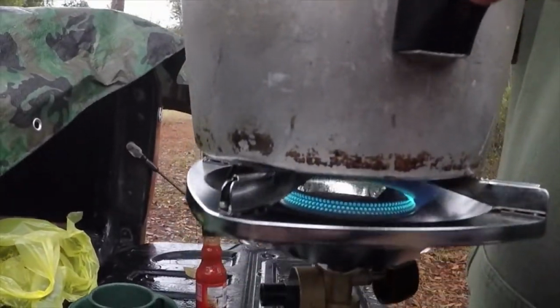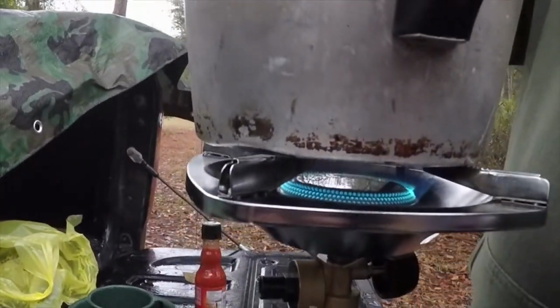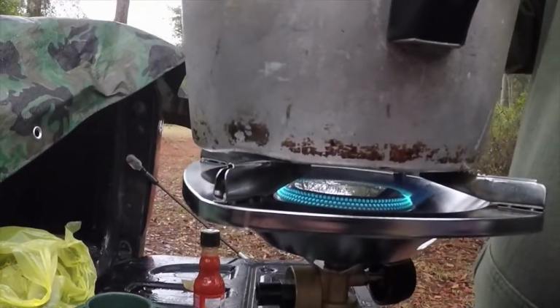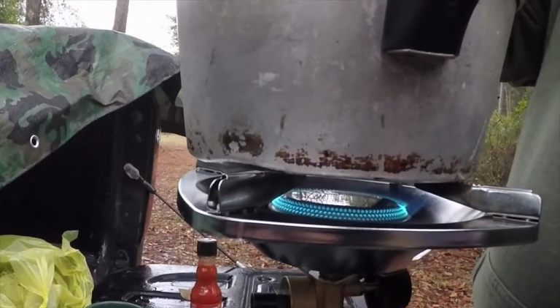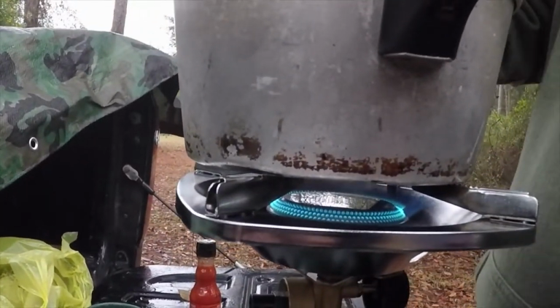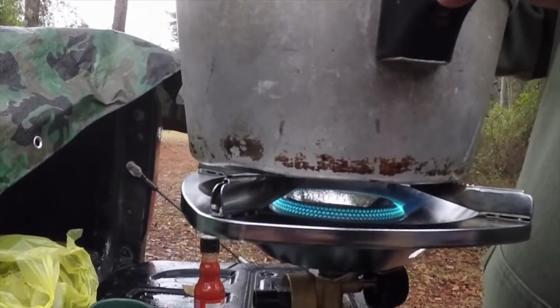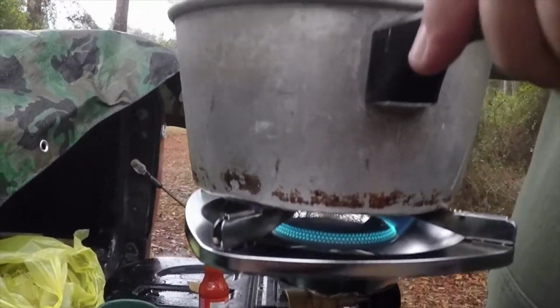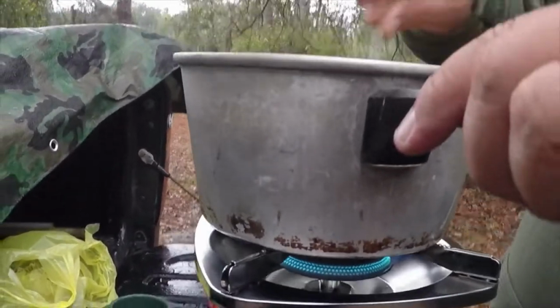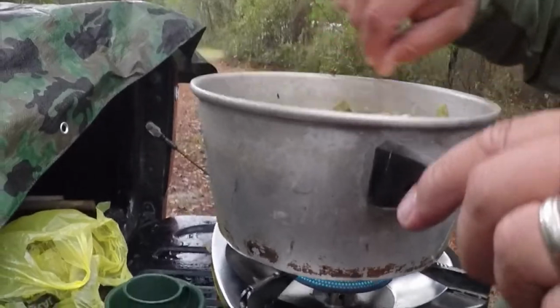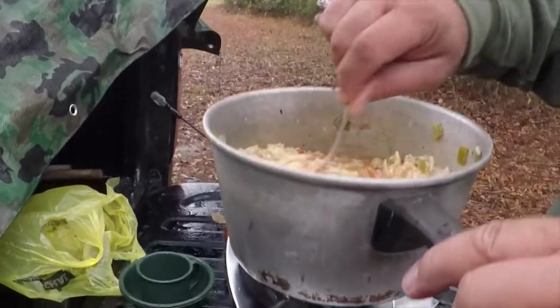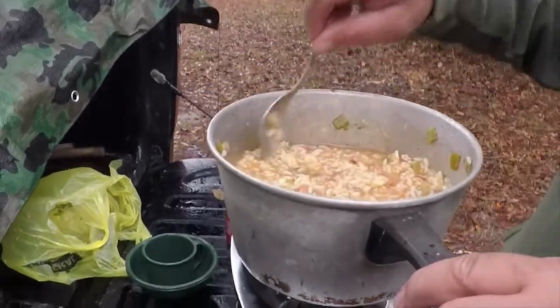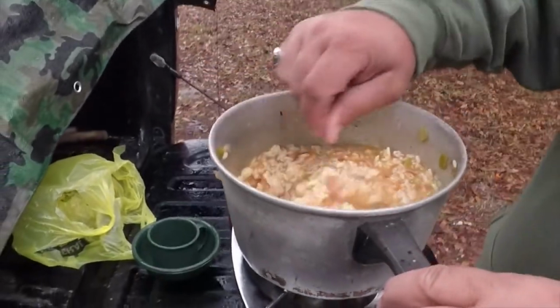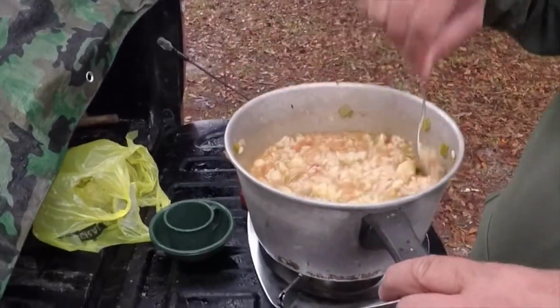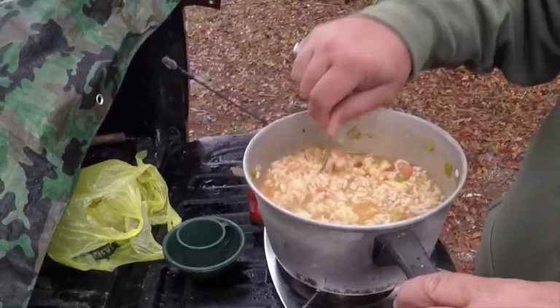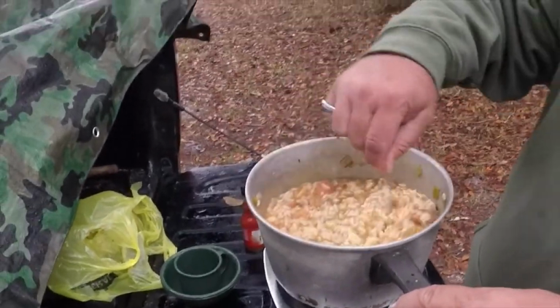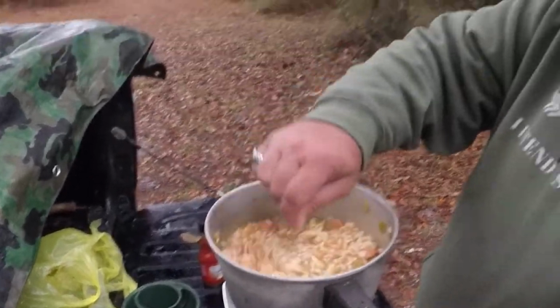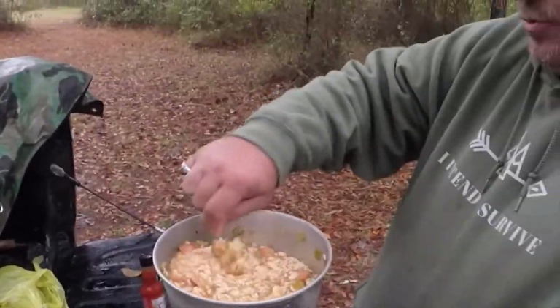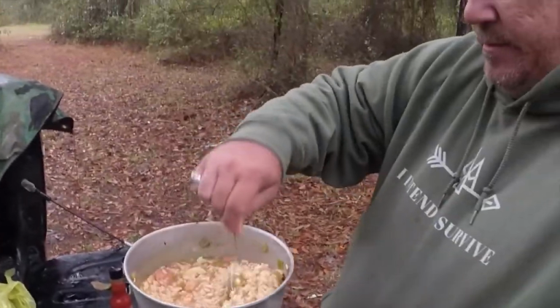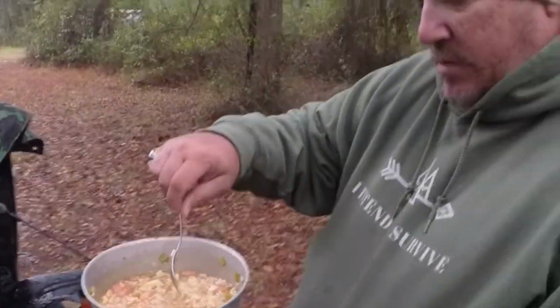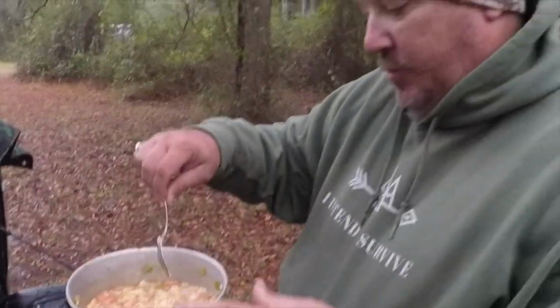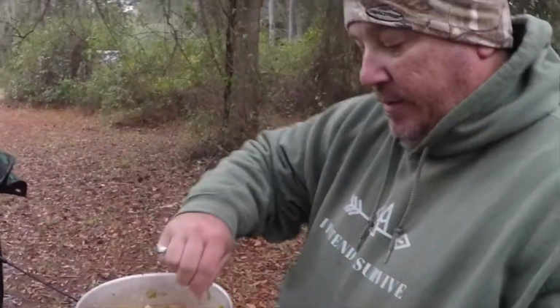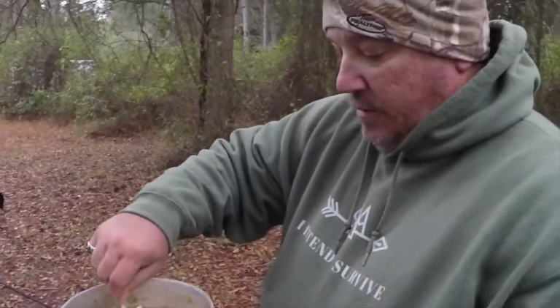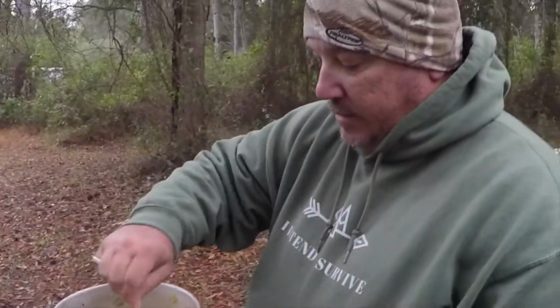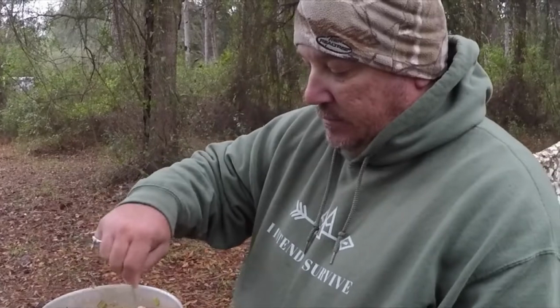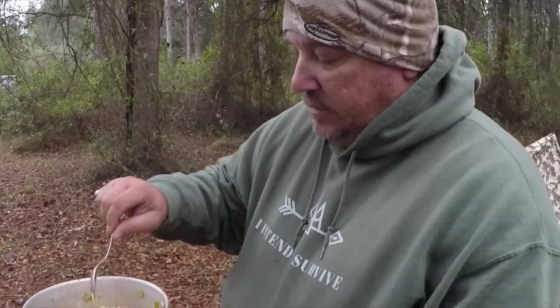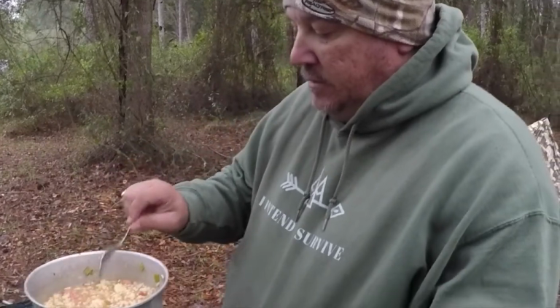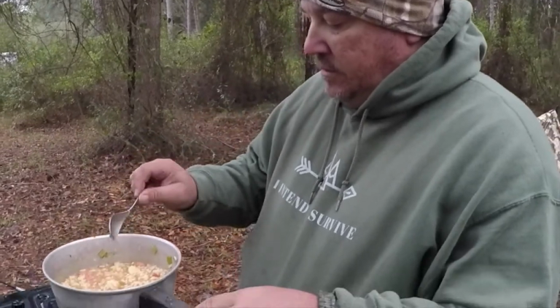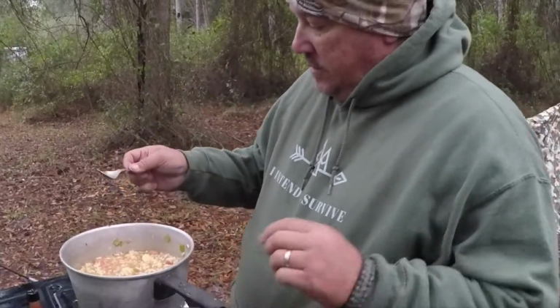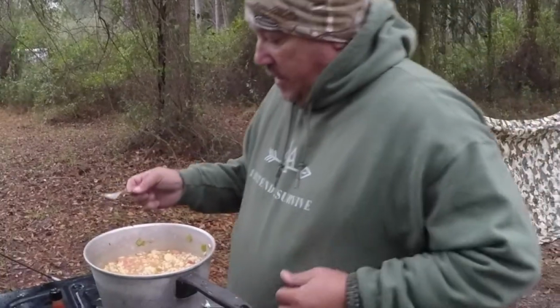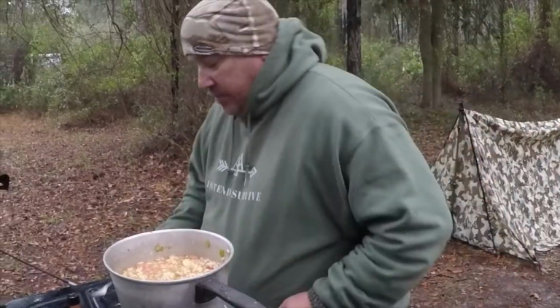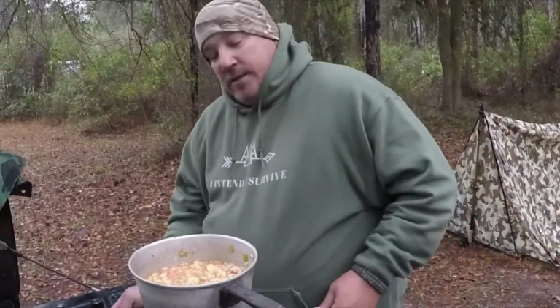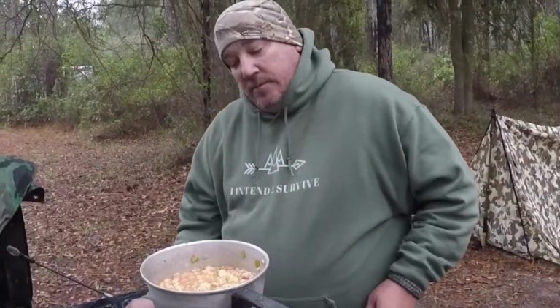Adding the Uncle Ben's rice makes it a lot more hearty, fills you up more. And if you wanted, throw in some more sausage, throw in some shrimp — because this one doesn't have any shrimp — and then you've really got some gumbo.